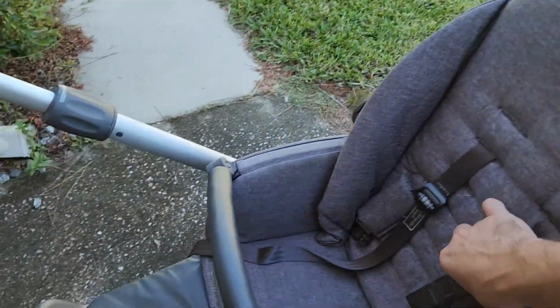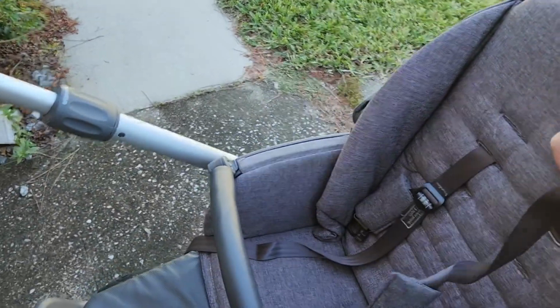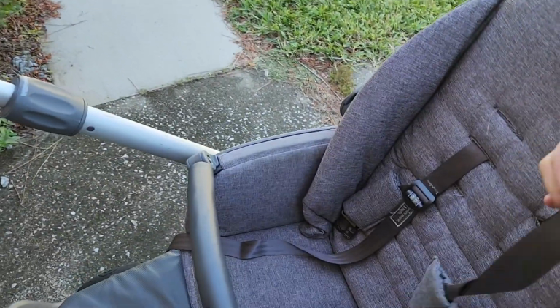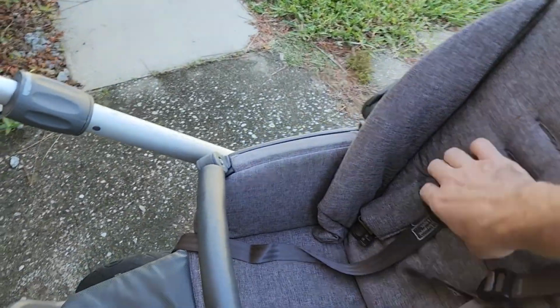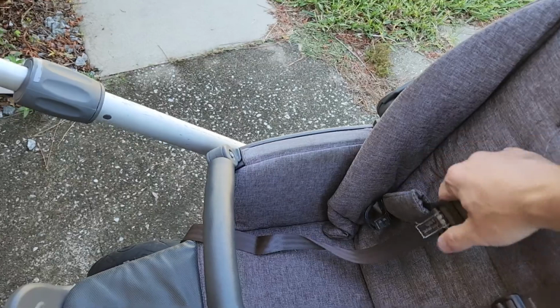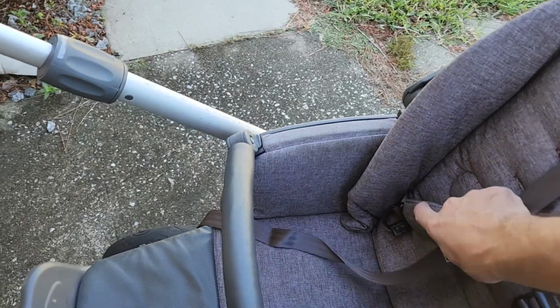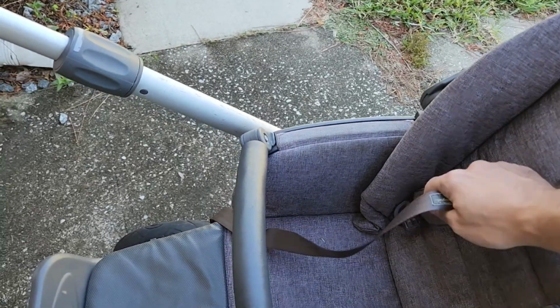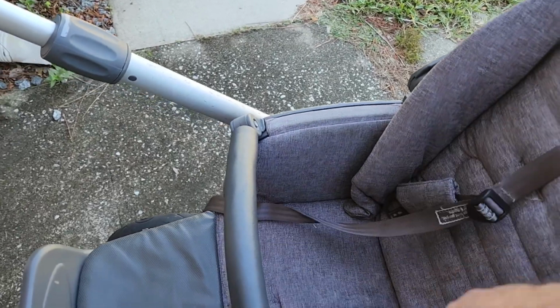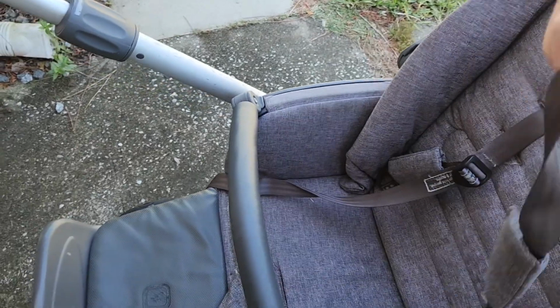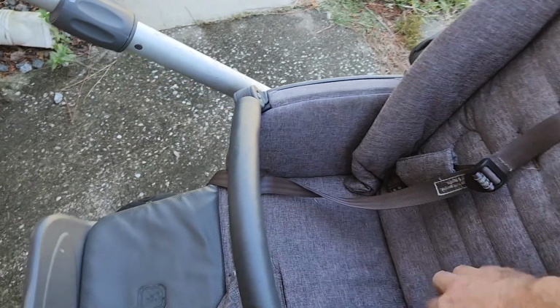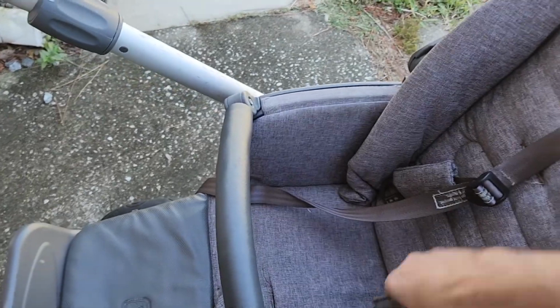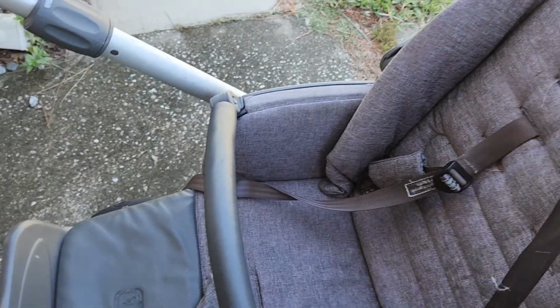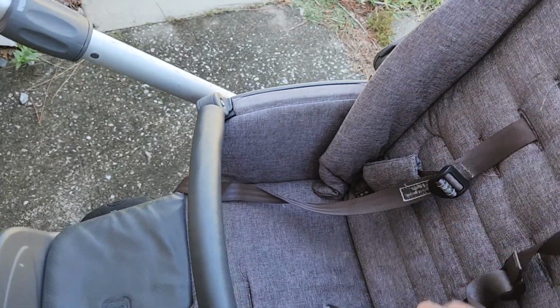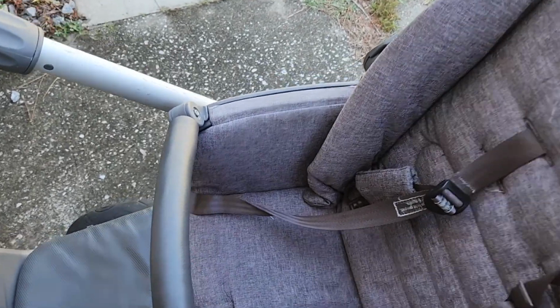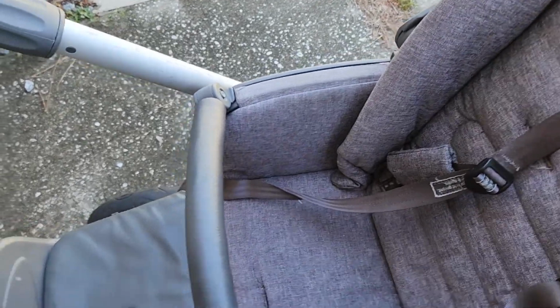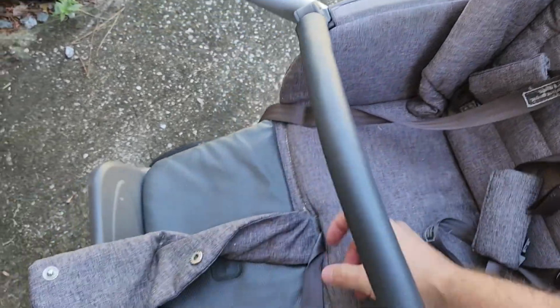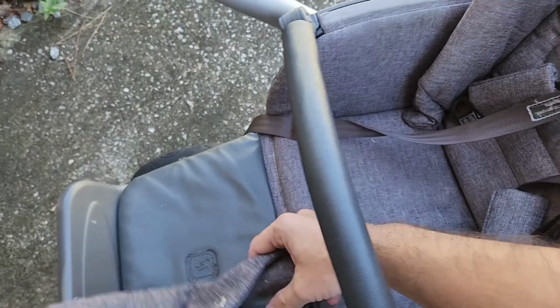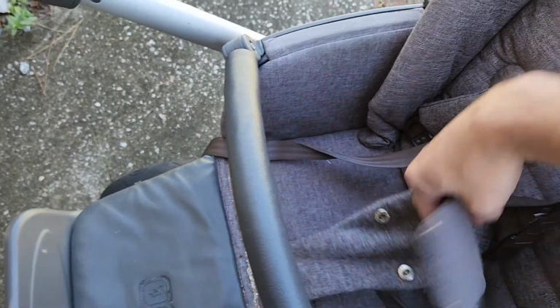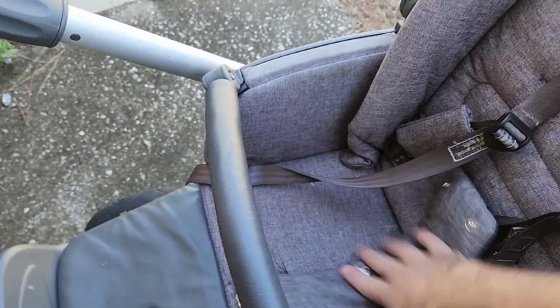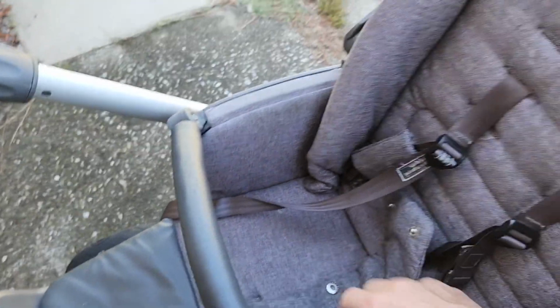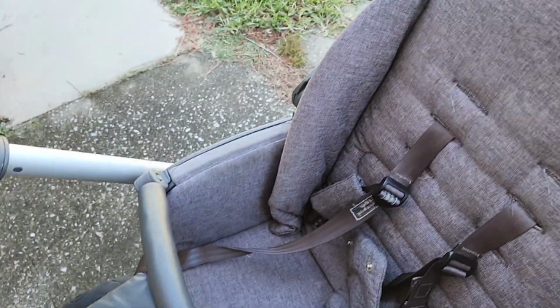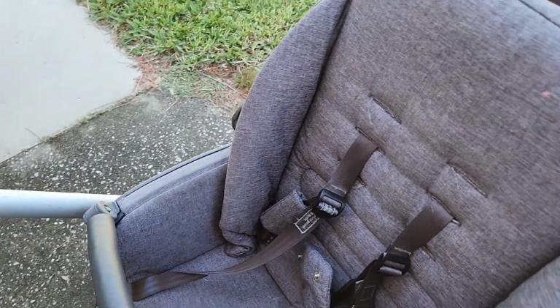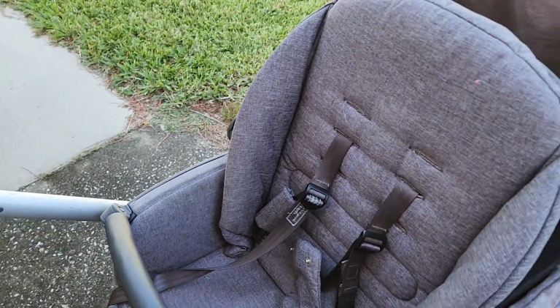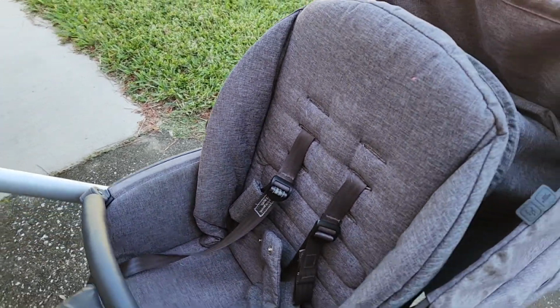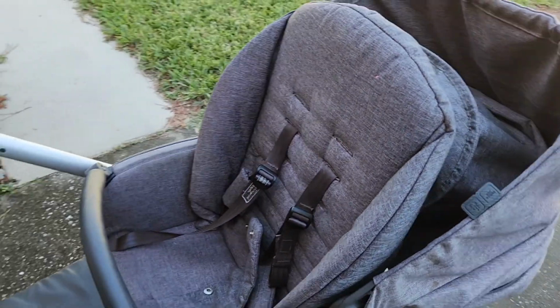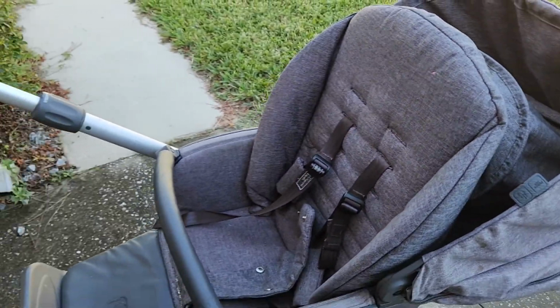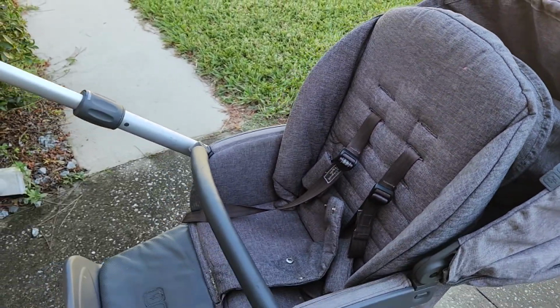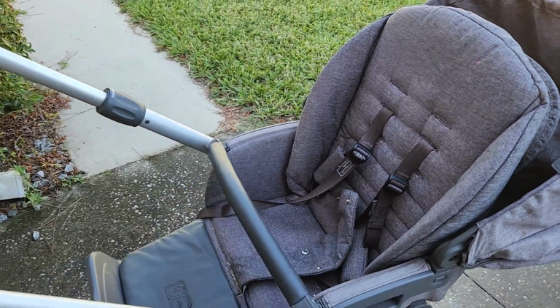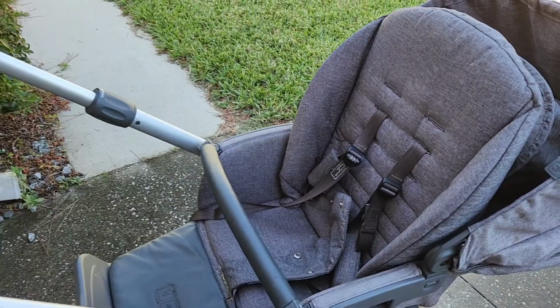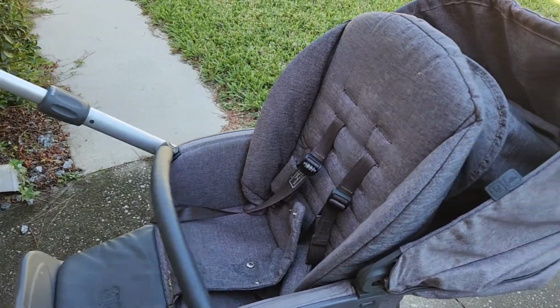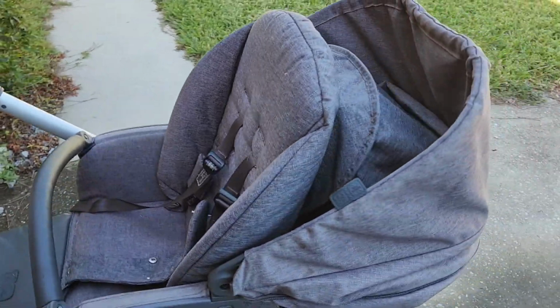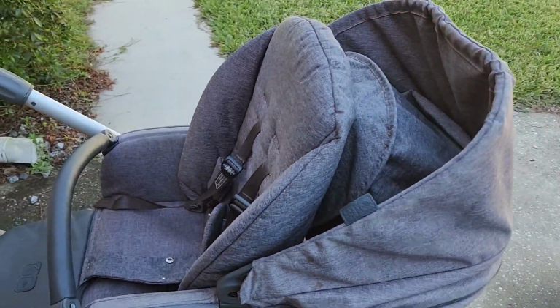Of course, it has the standard safety belts — to be honest, we hardly used those. That's not a recommendation. When she was really young we did use them, but once she got a little bigger with better balance, we didn't use those that much.